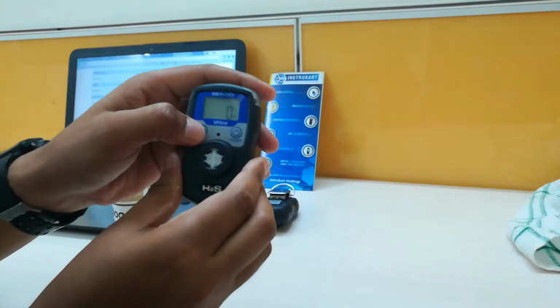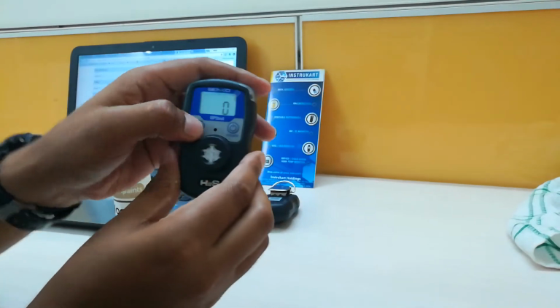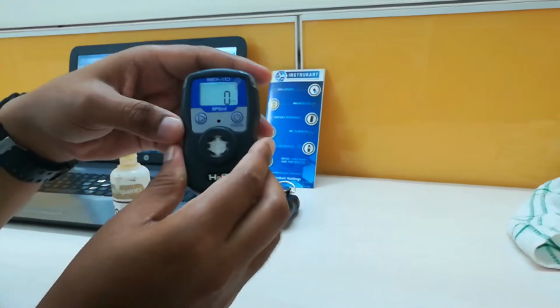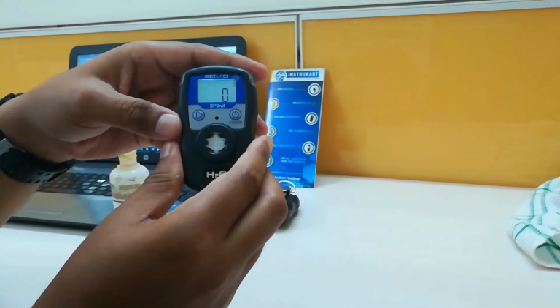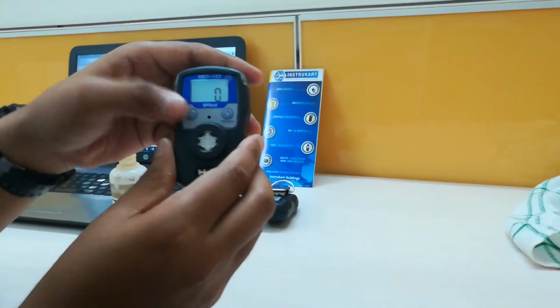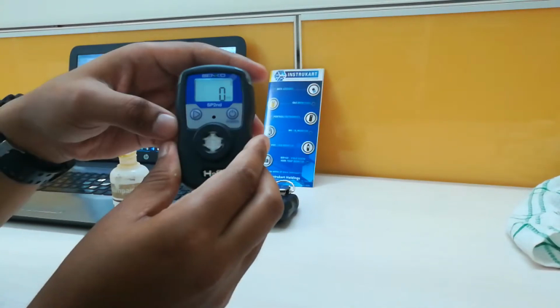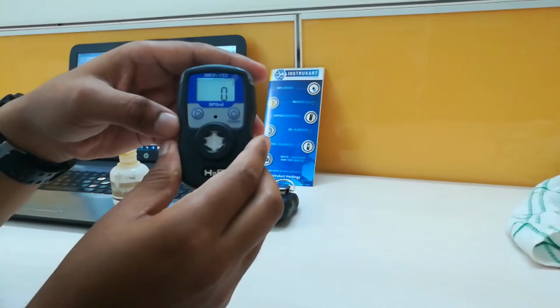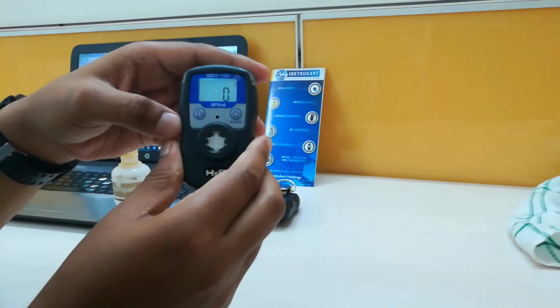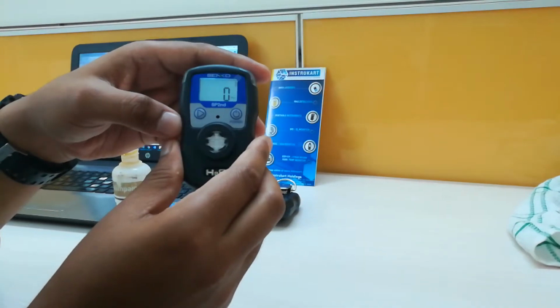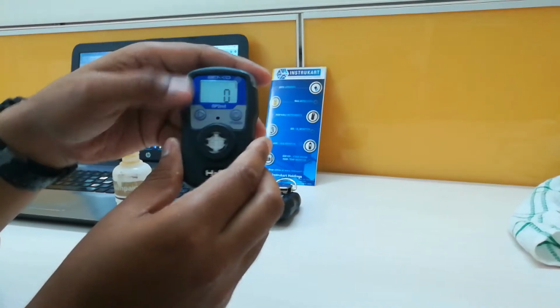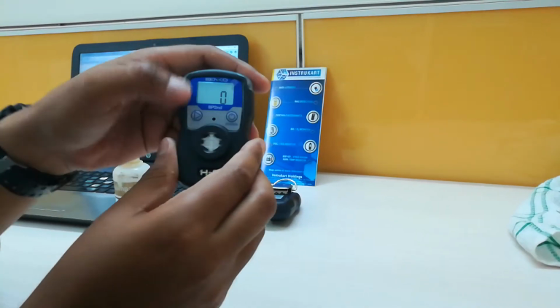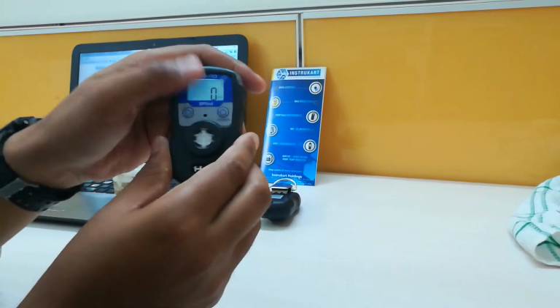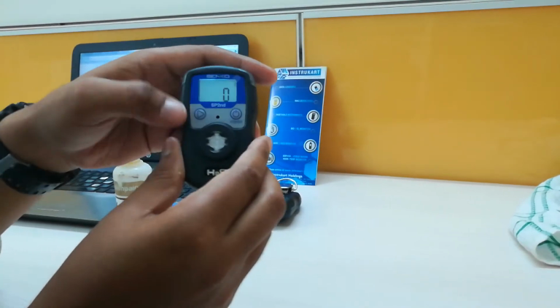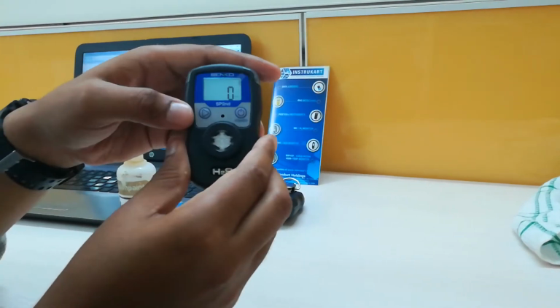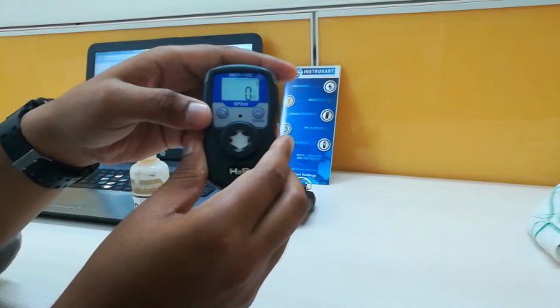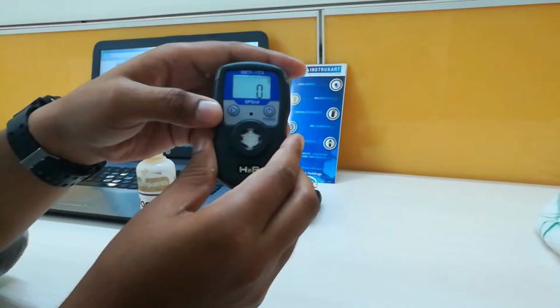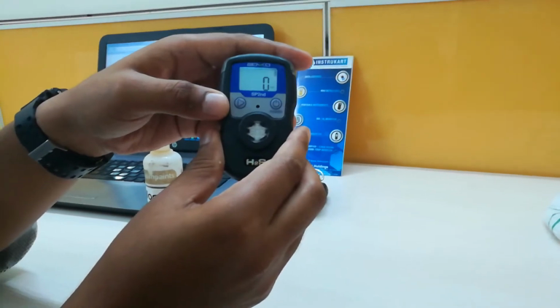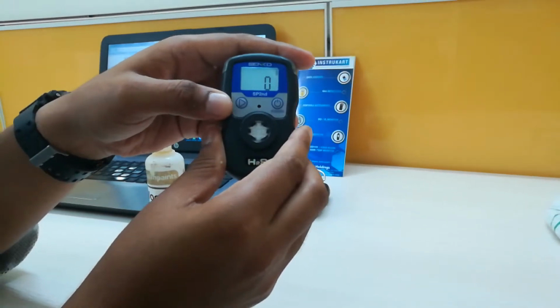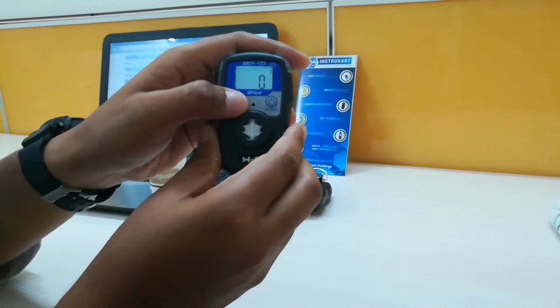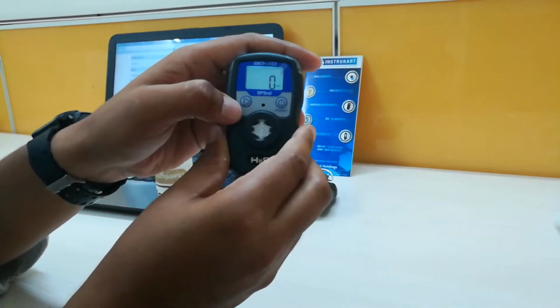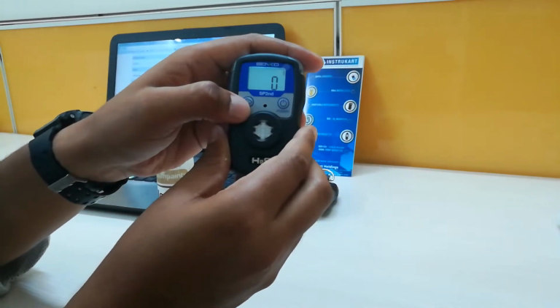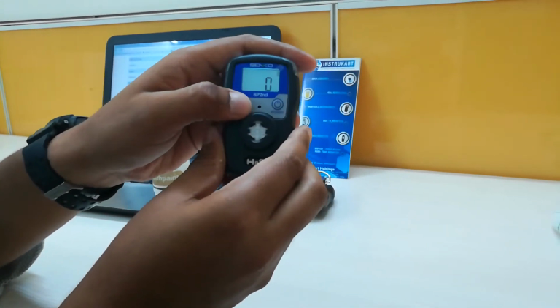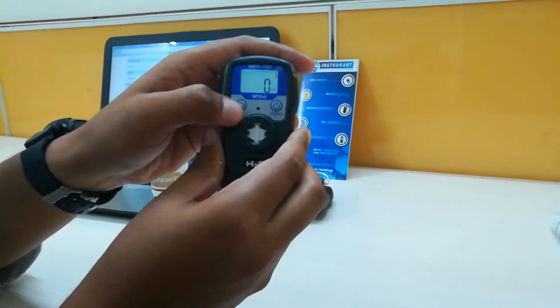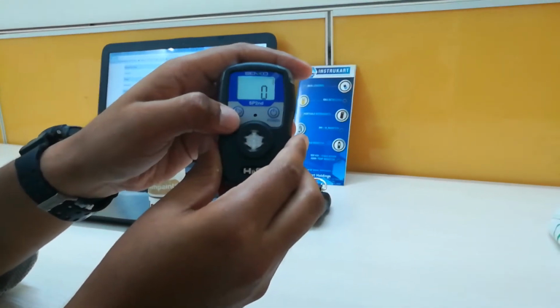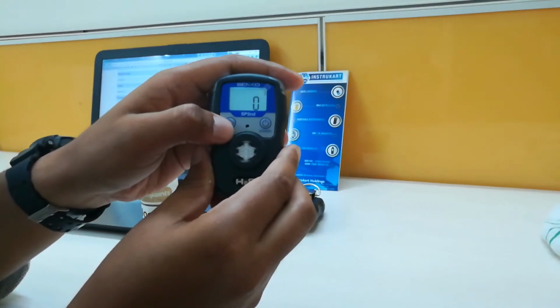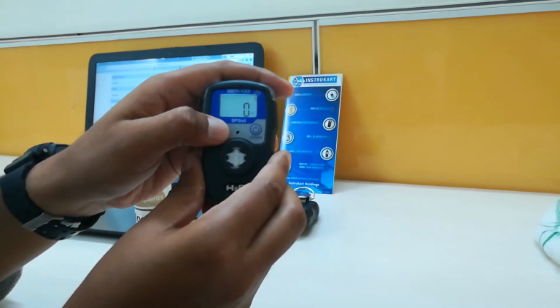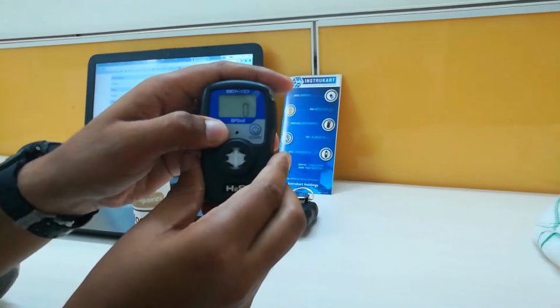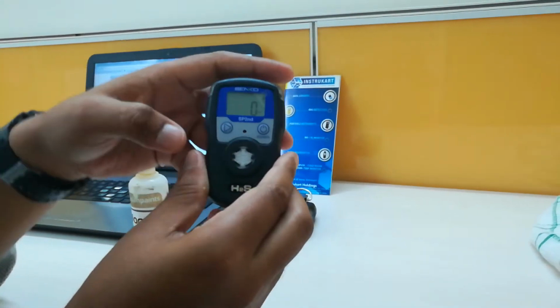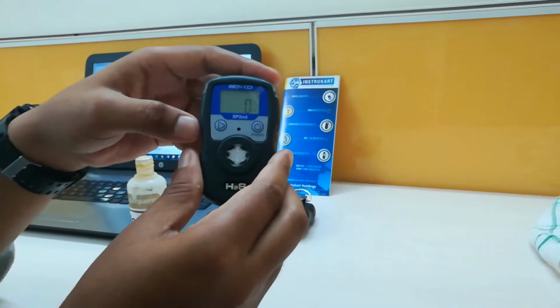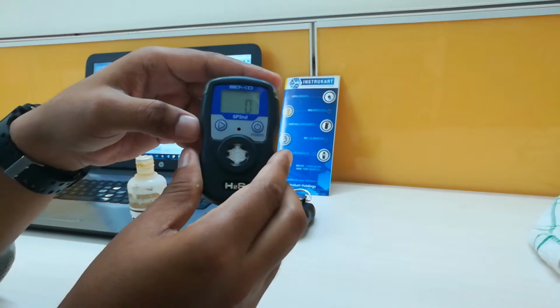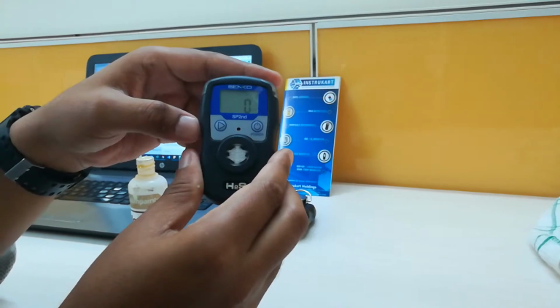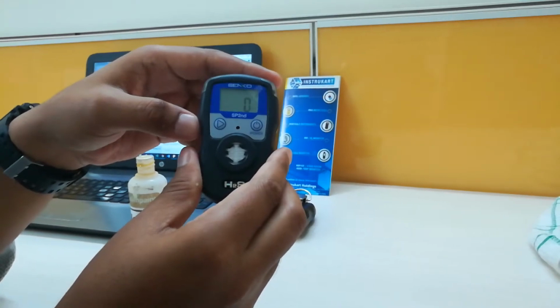Pressing the display button will activate the LED backlight on the LCD display. Pressing it again will exit the backlight mode.